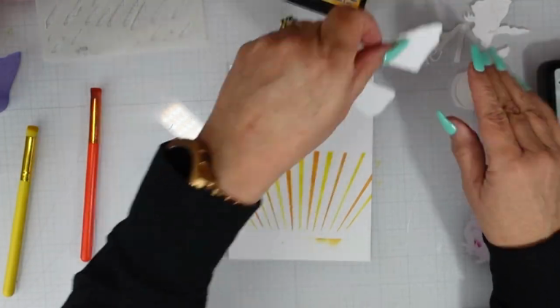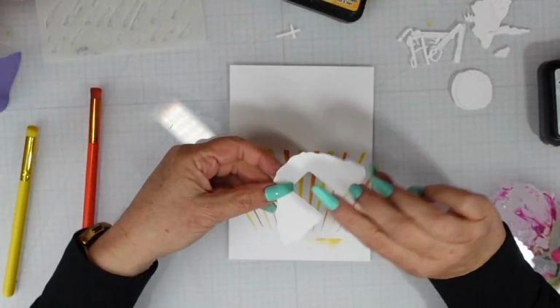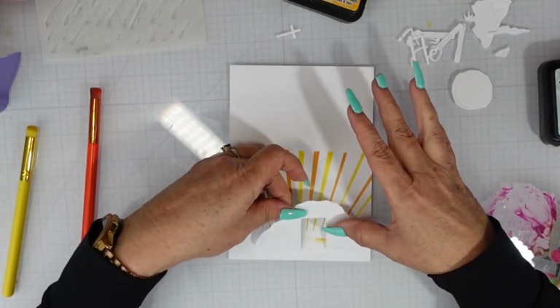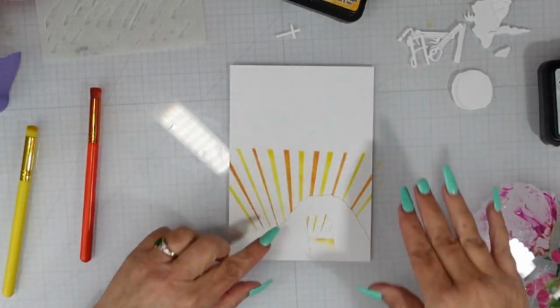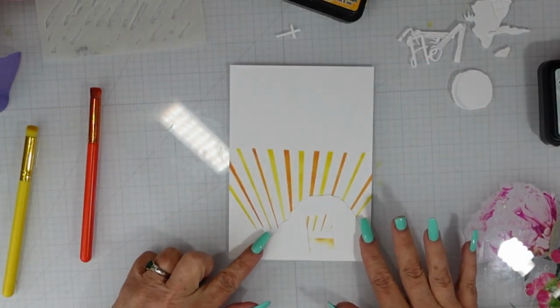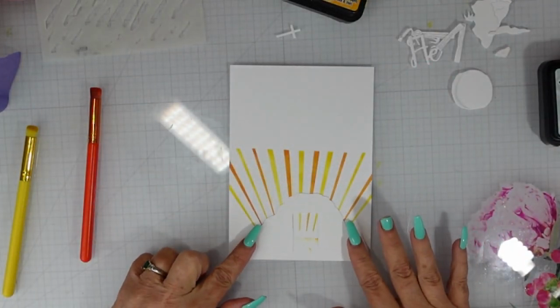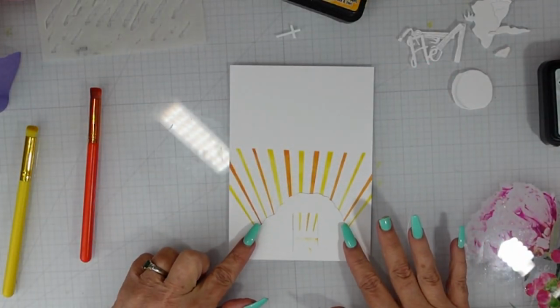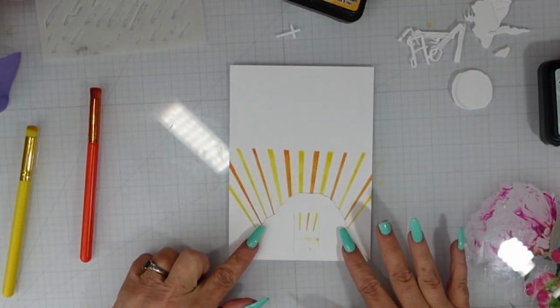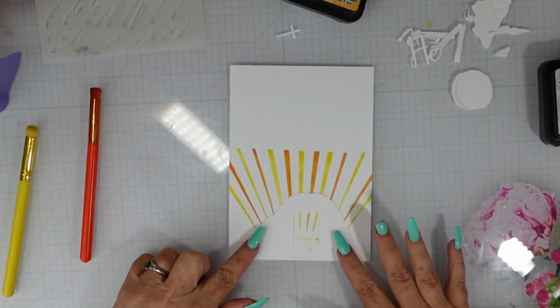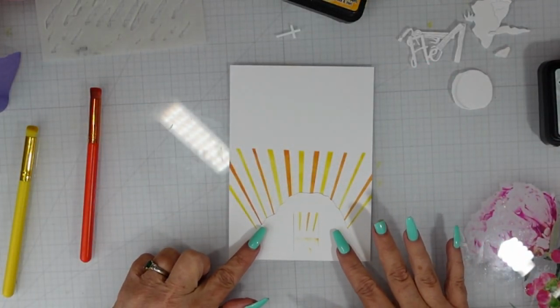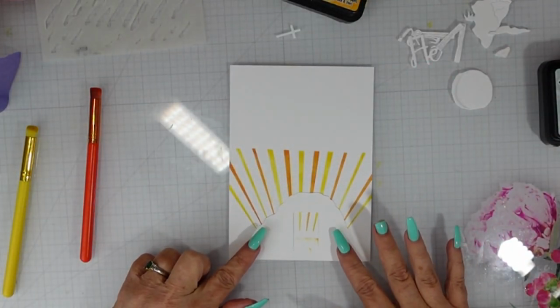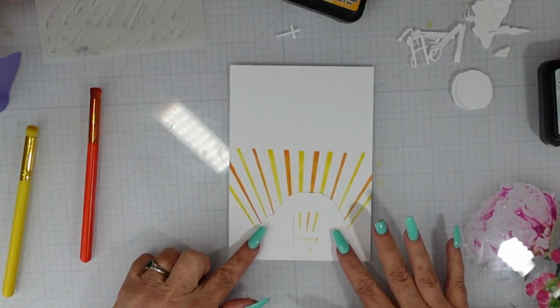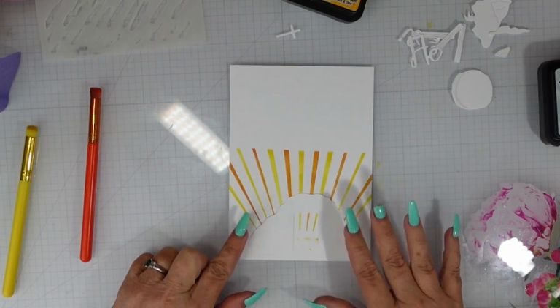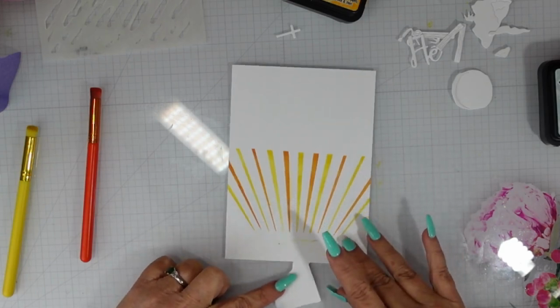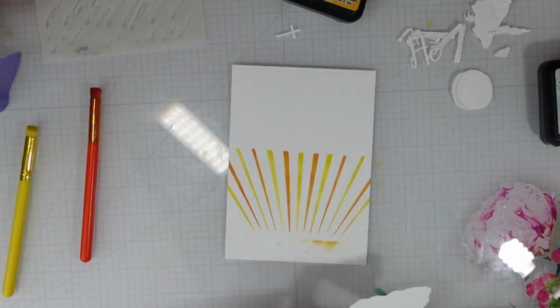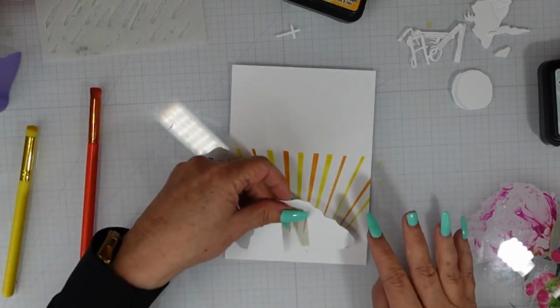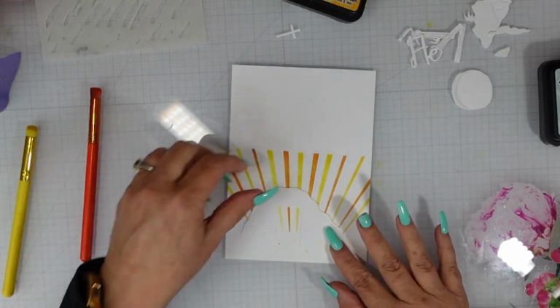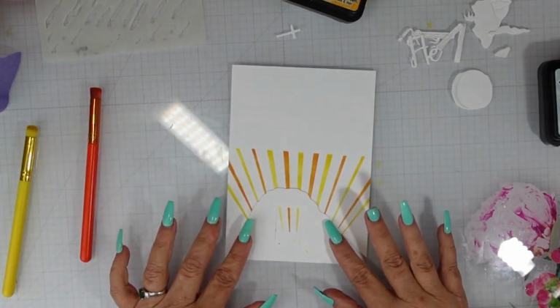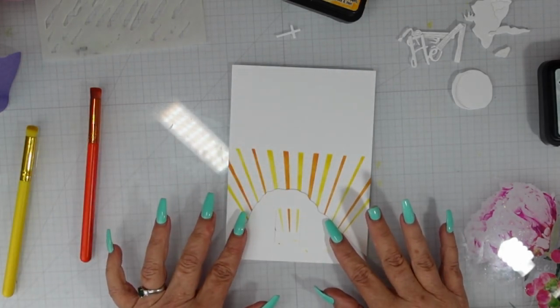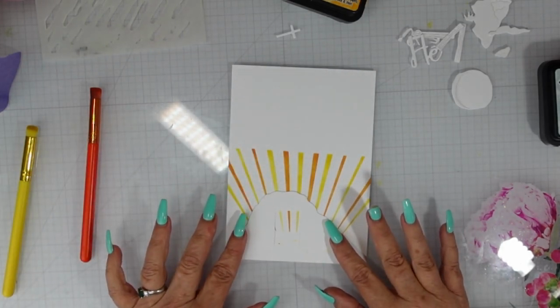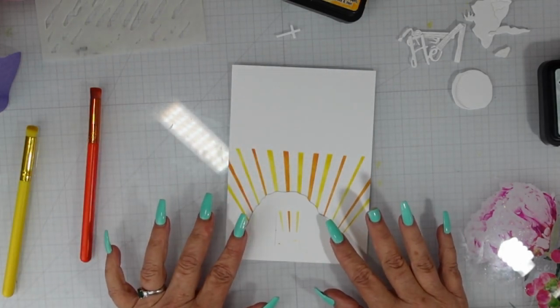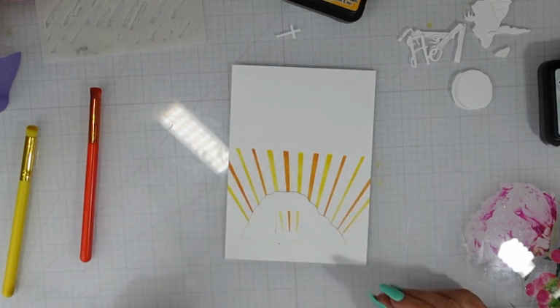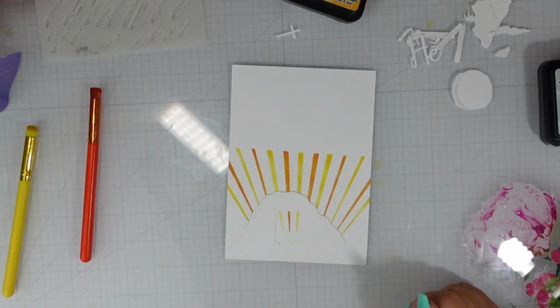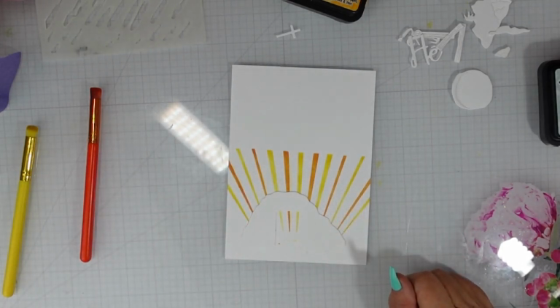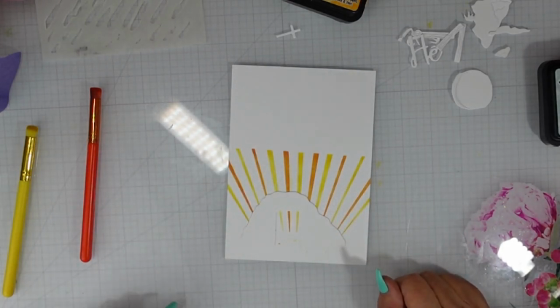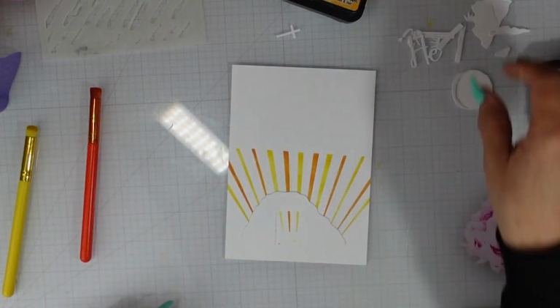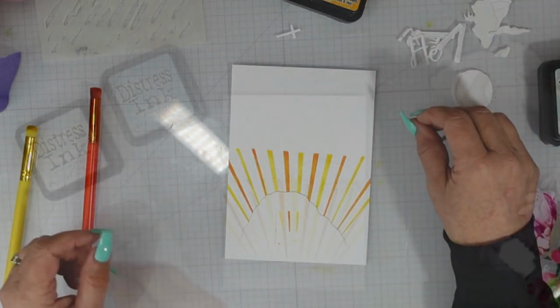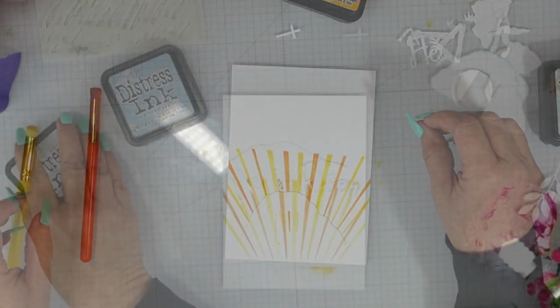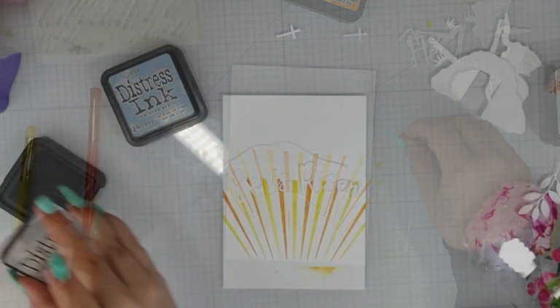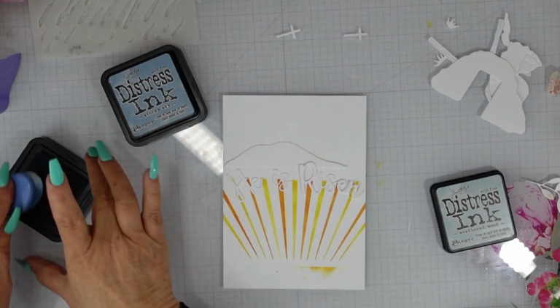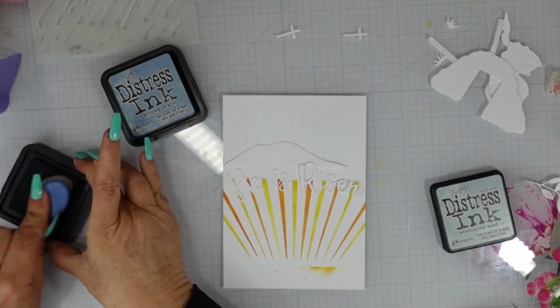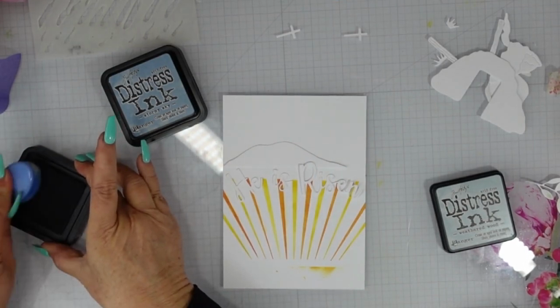I've got a little bit of over stenciling at the bottom and I want to make sure that the tomb is going to cover that up before I move on to the top portion of my card.